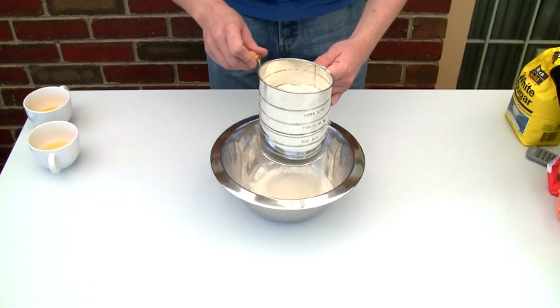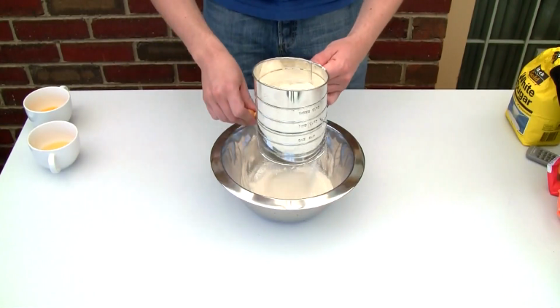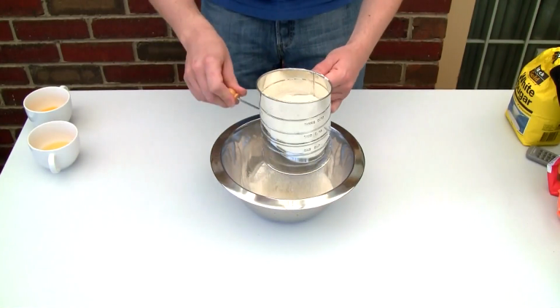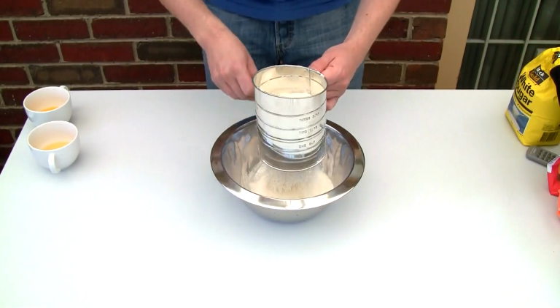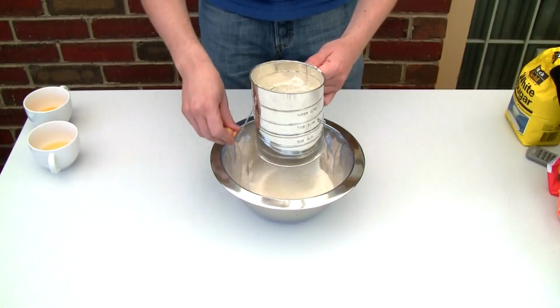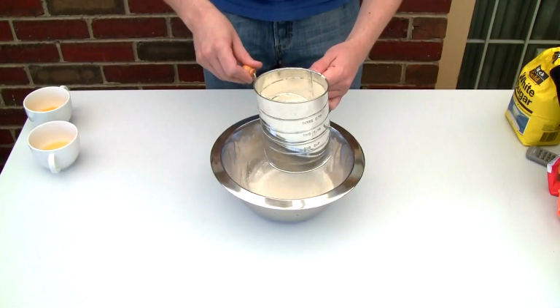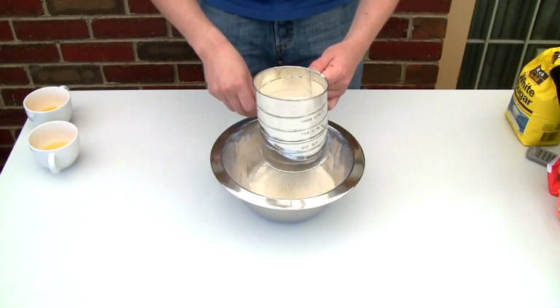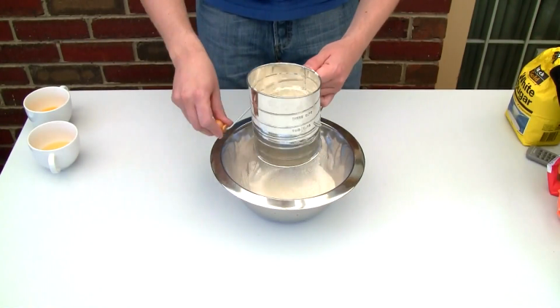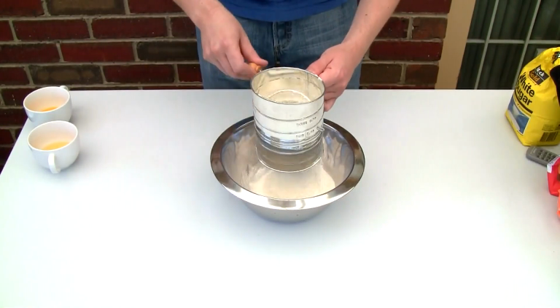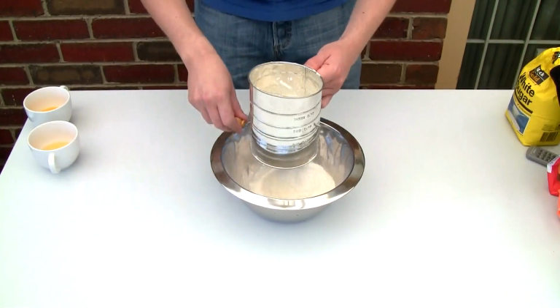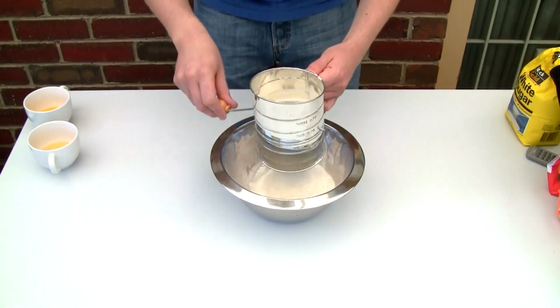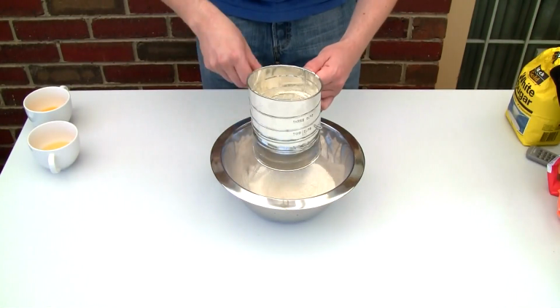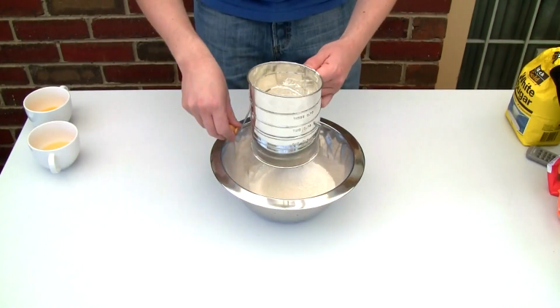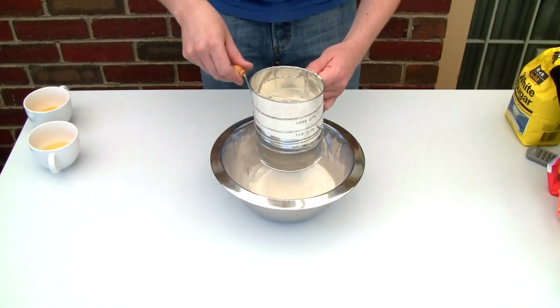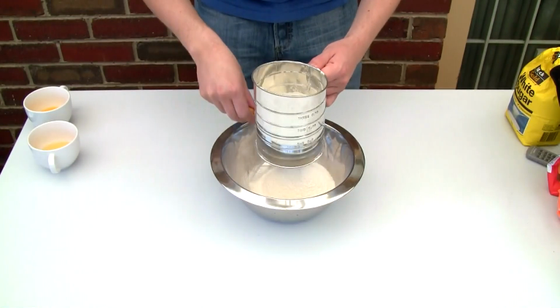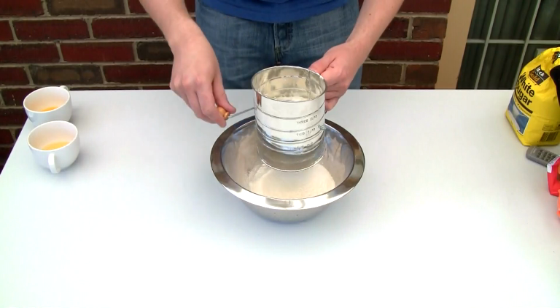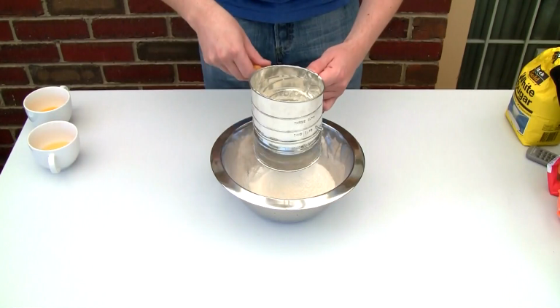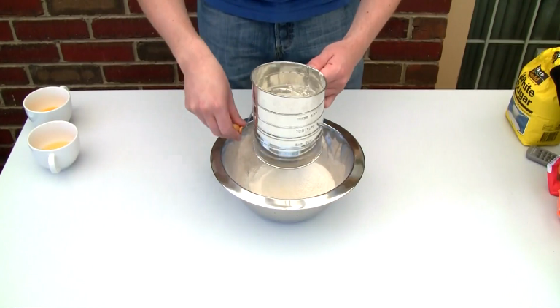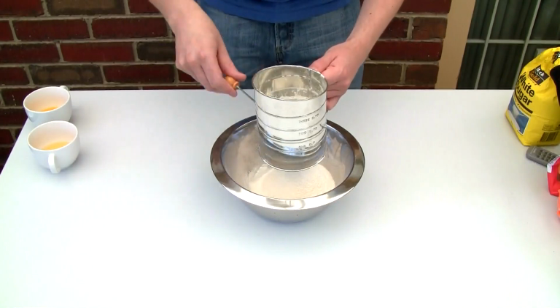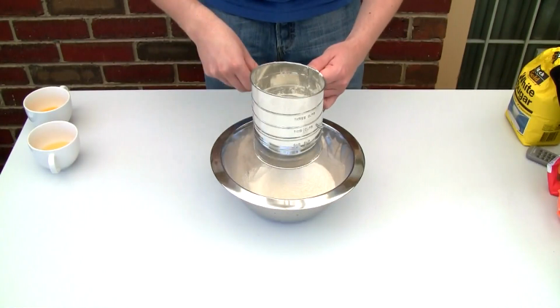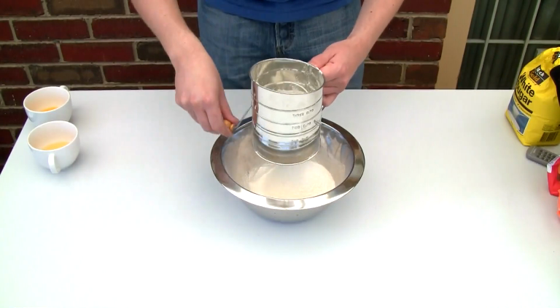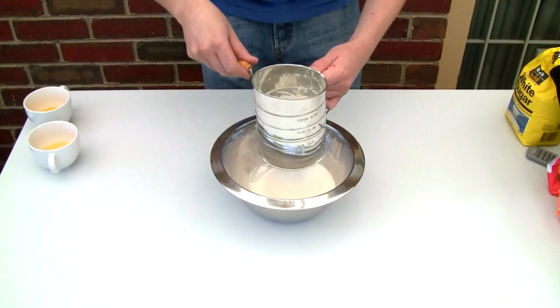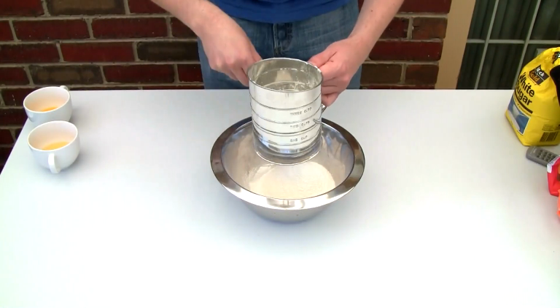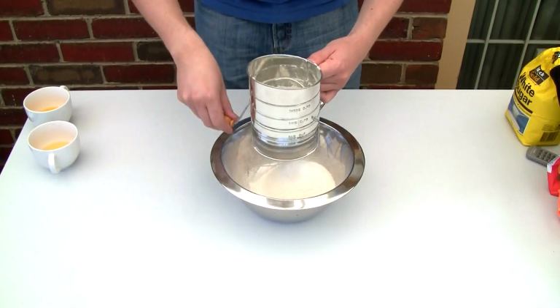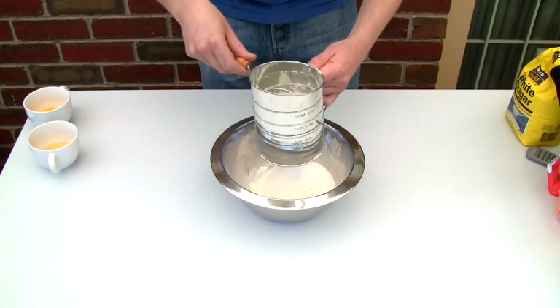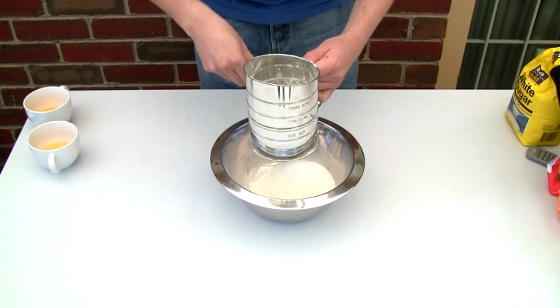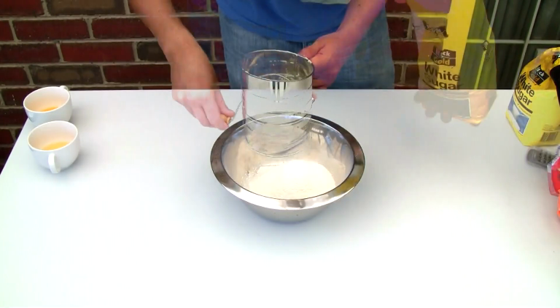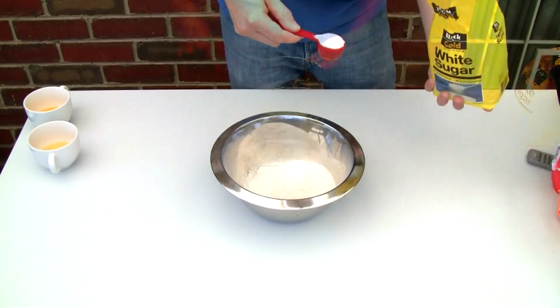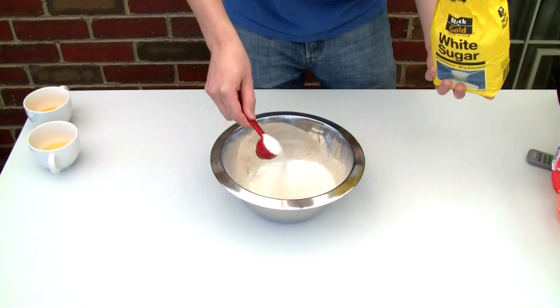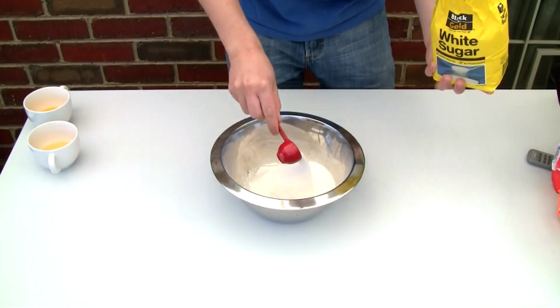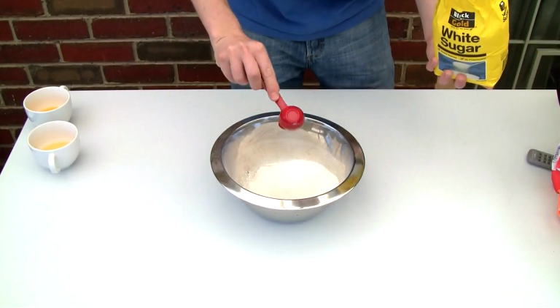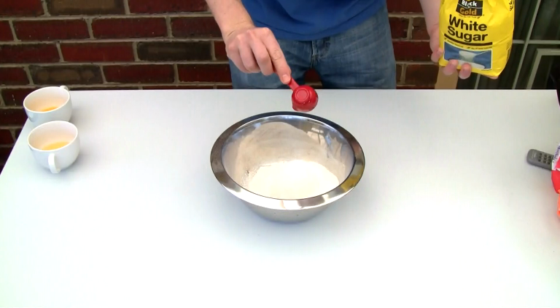We're using one and a half cups of flour here guys, and I'm going to double sift it. This will help make the pancakes light and fluffy.